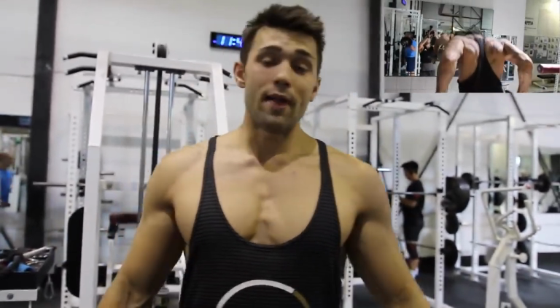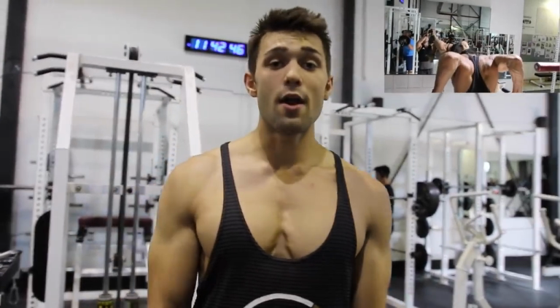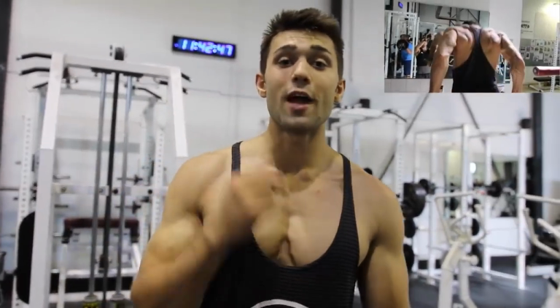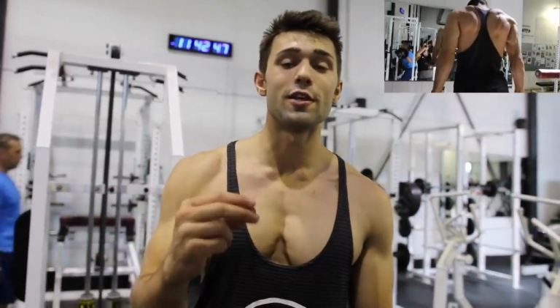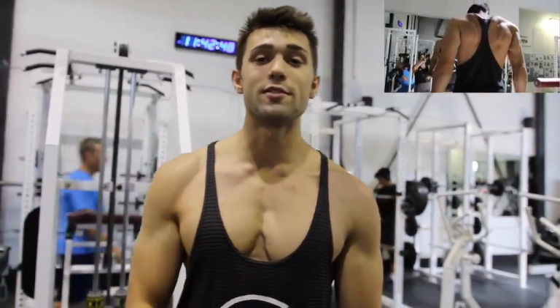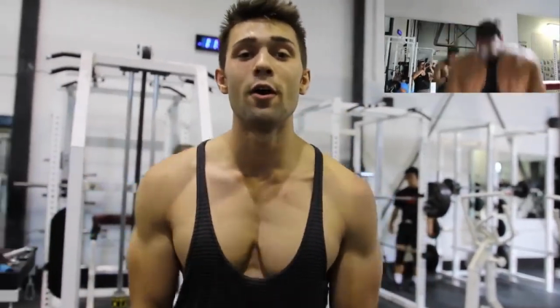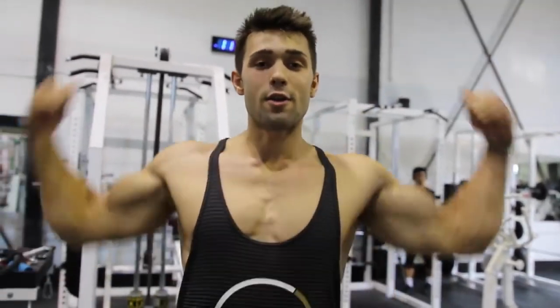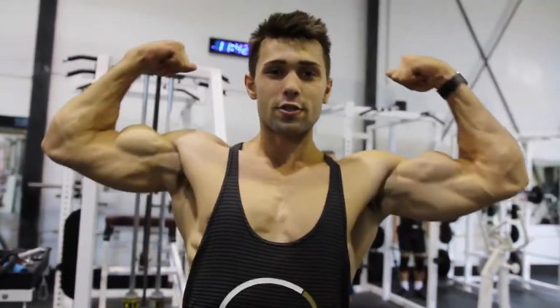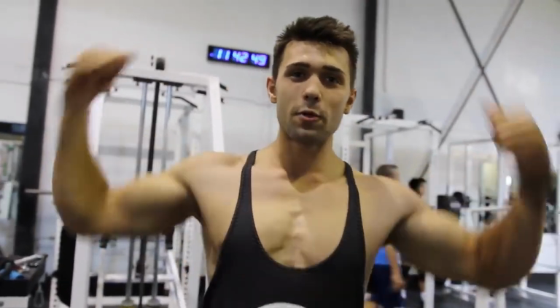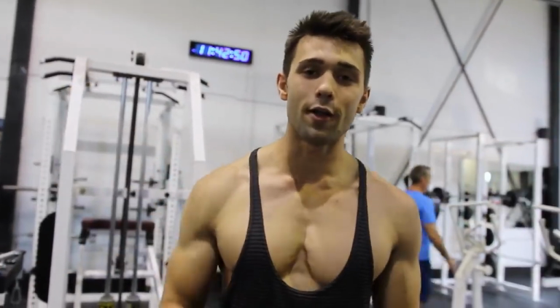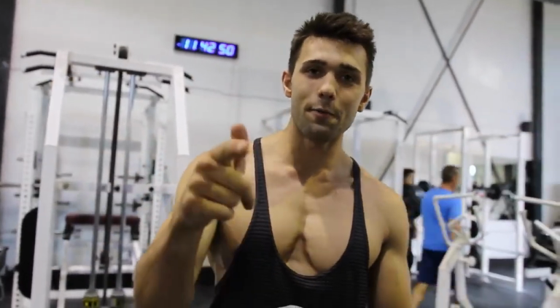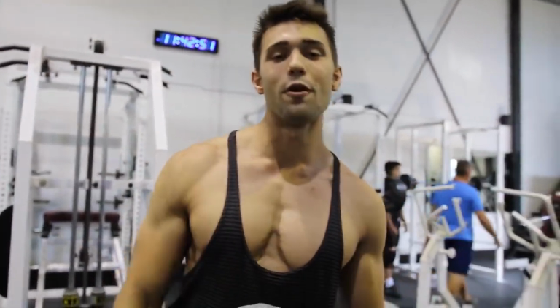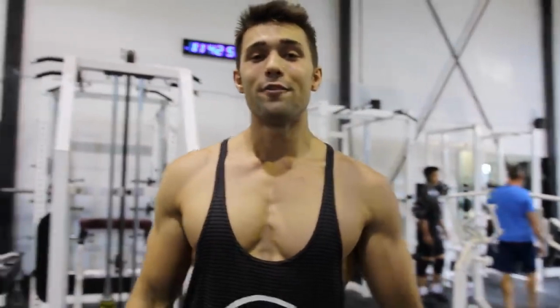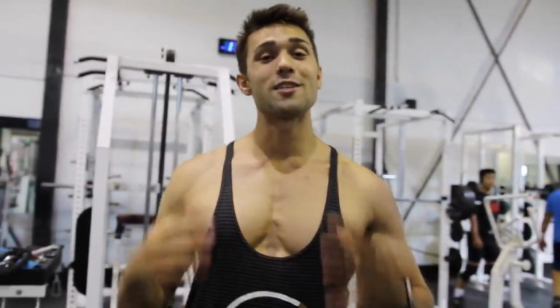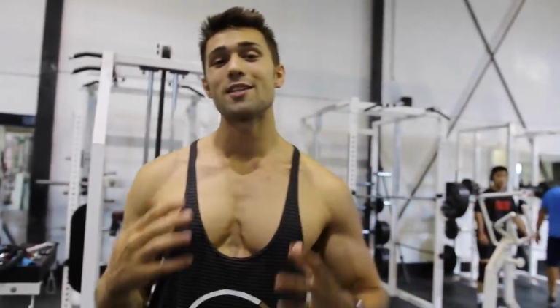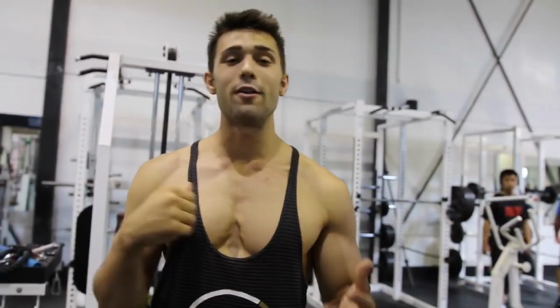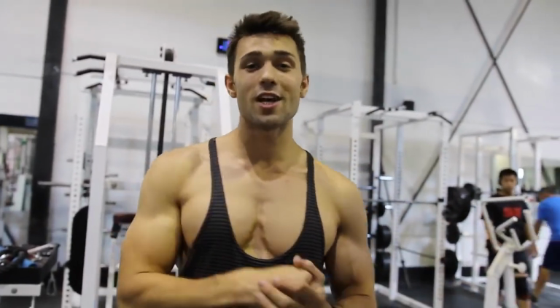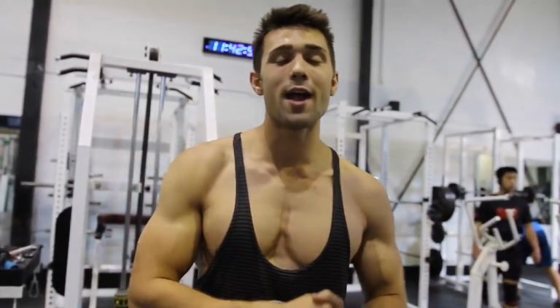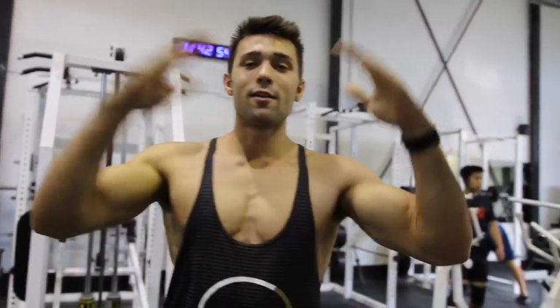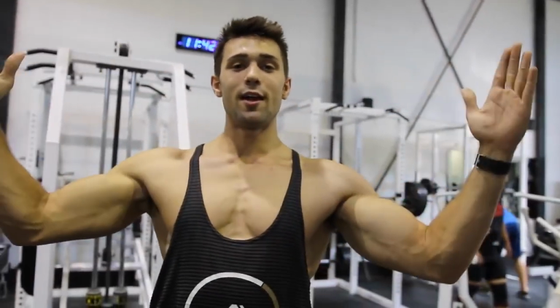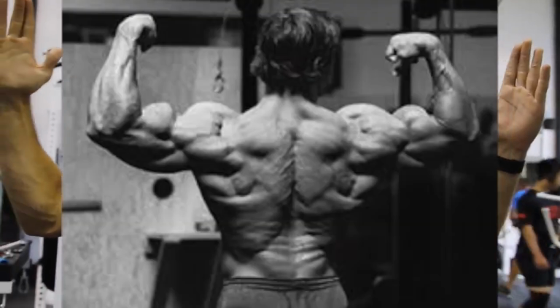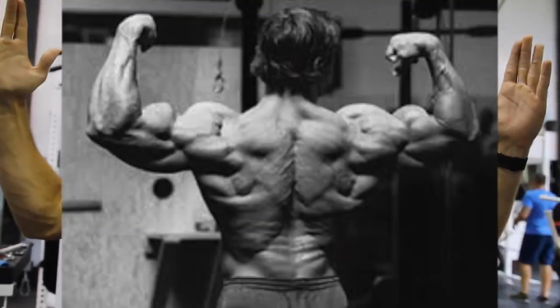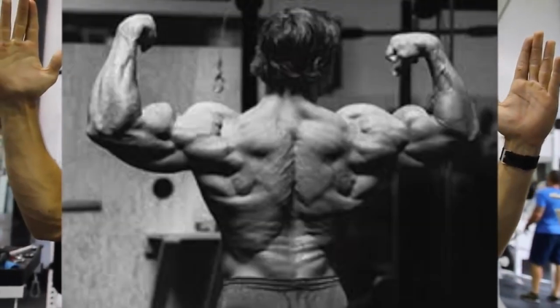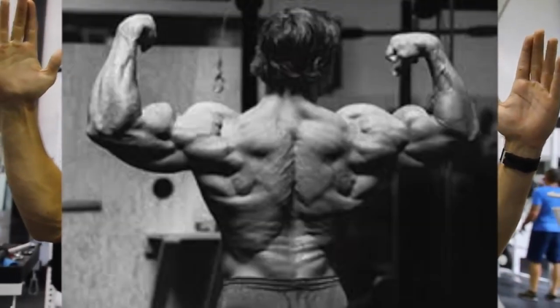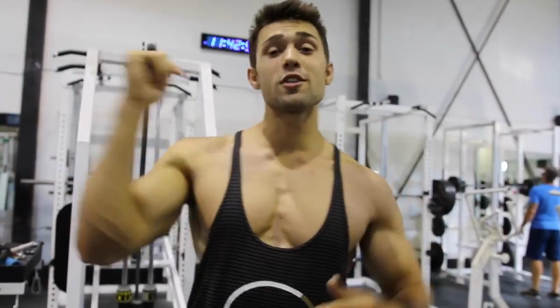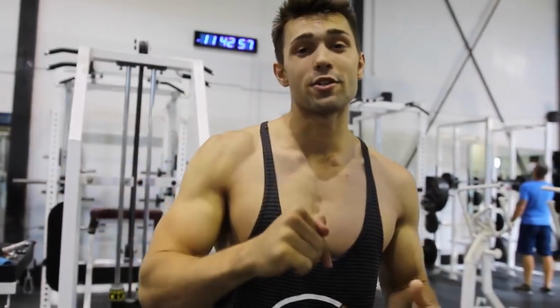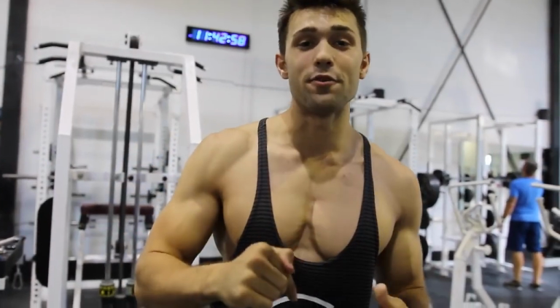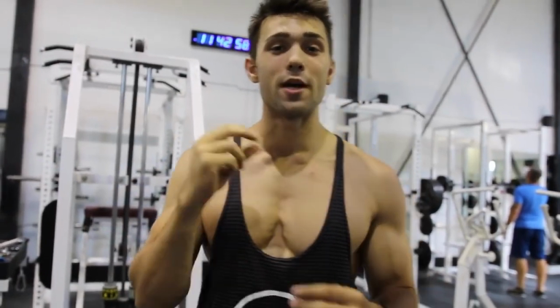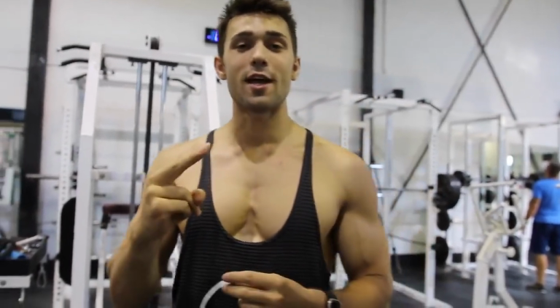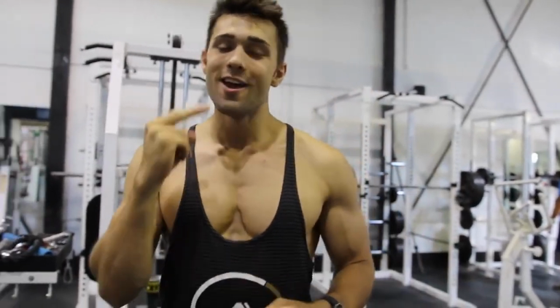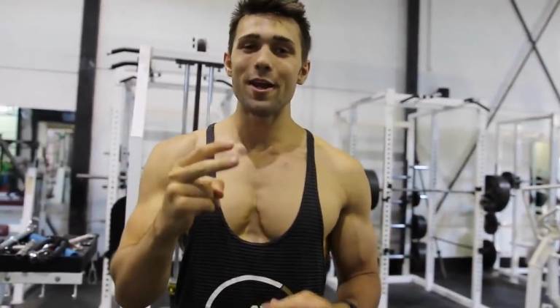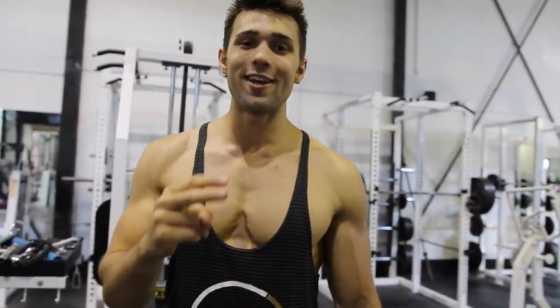Hope you guys really enjoyed this Arnold chest workout. If you want to see the rest of the workout — he hits chest and back — click the link here; it'll also be in the description if you missed the on-screen link.